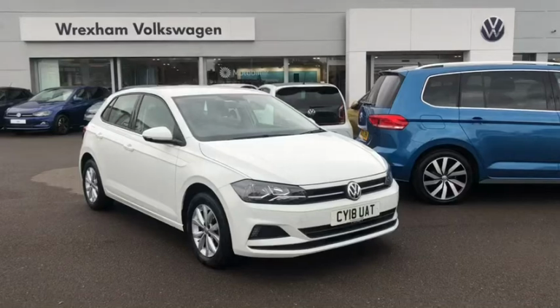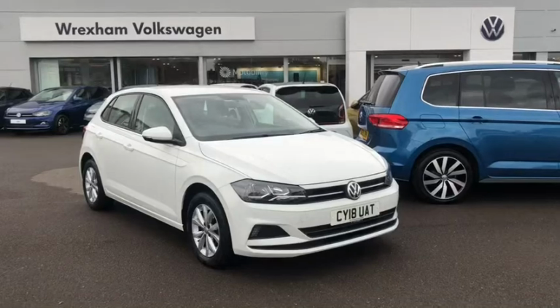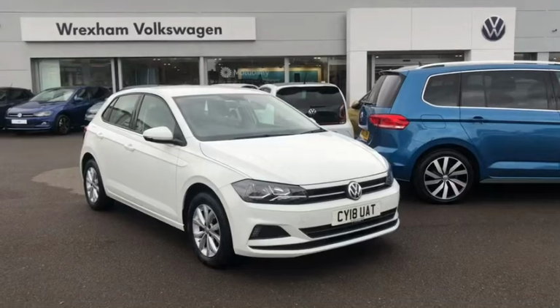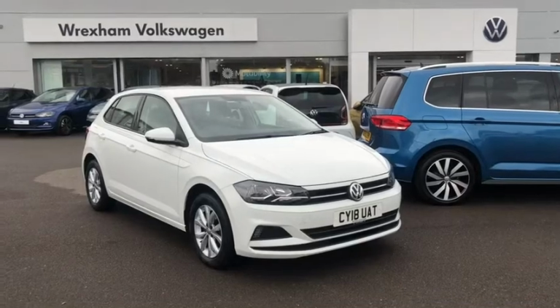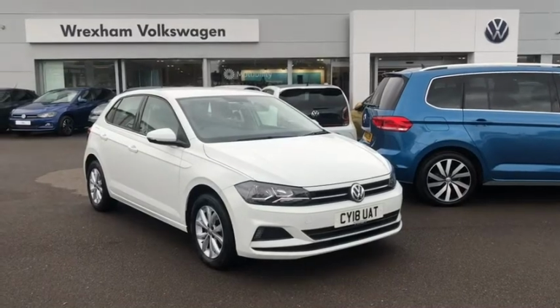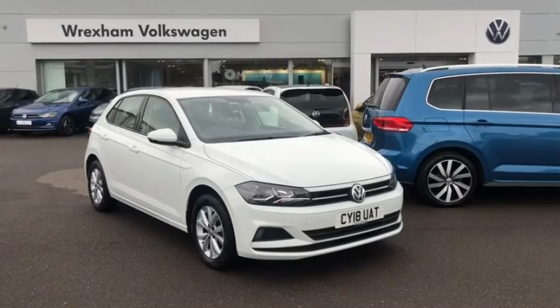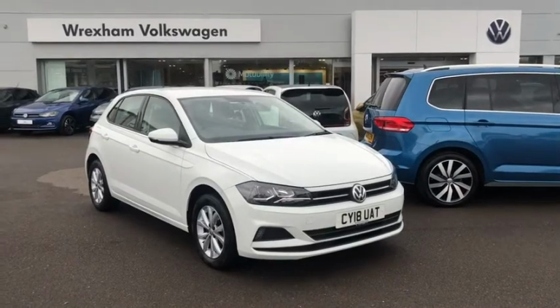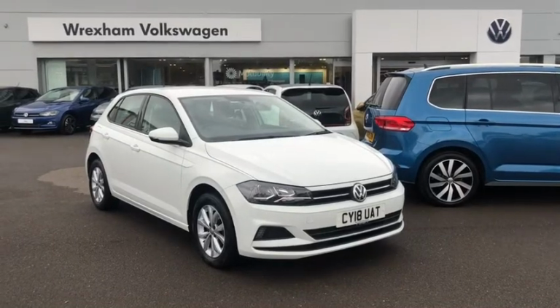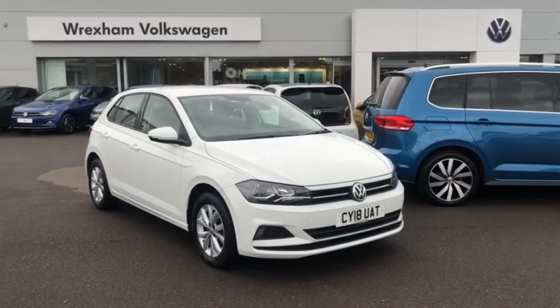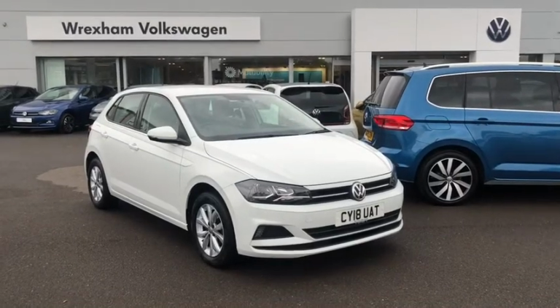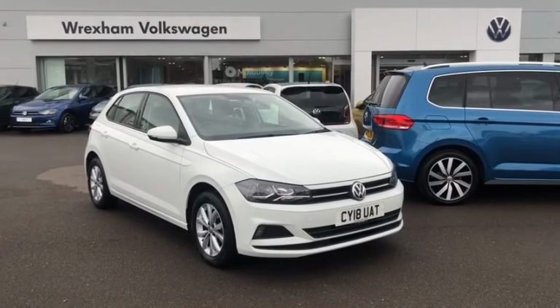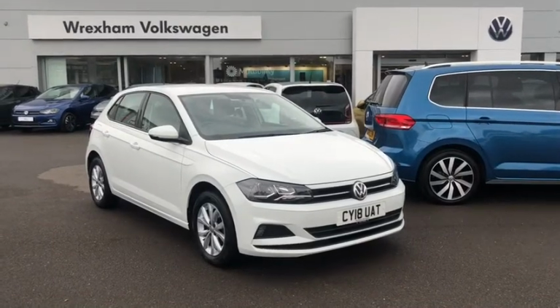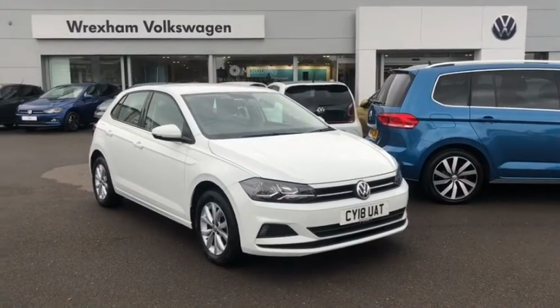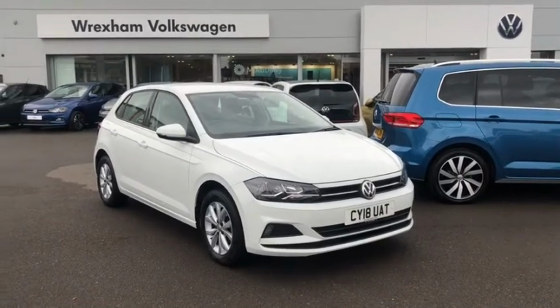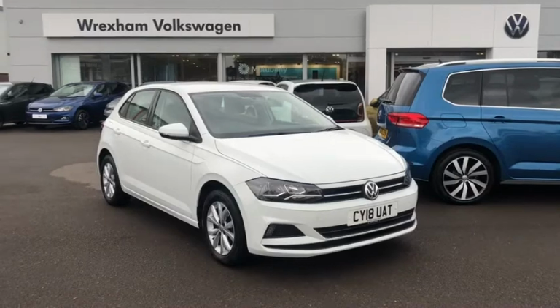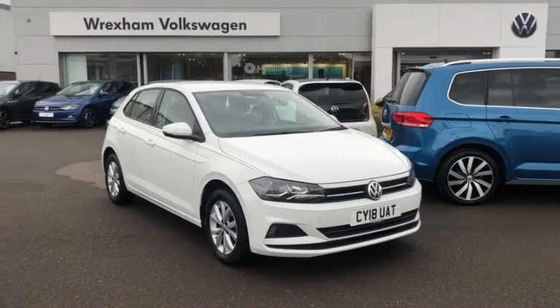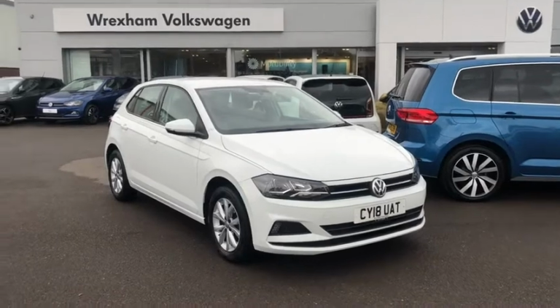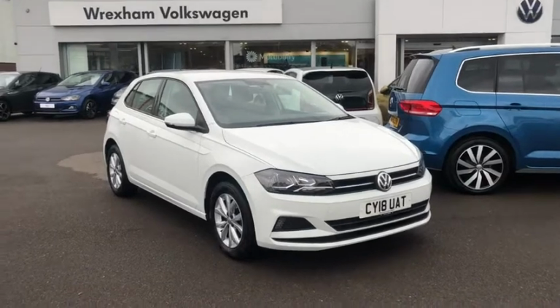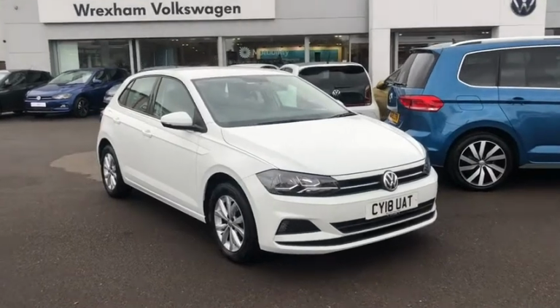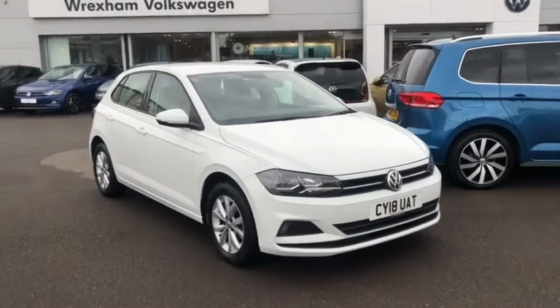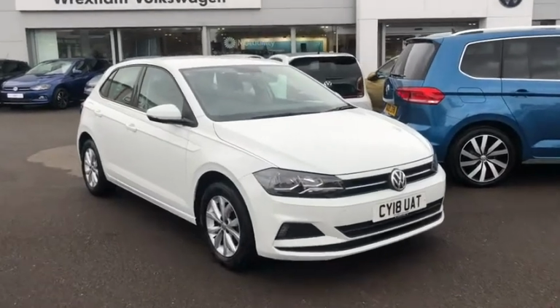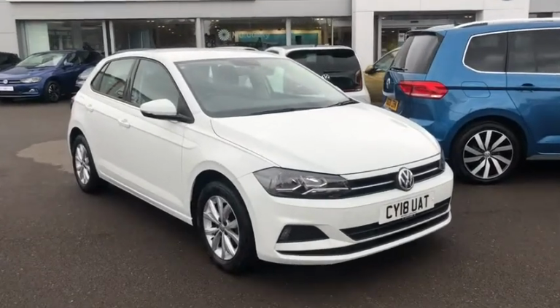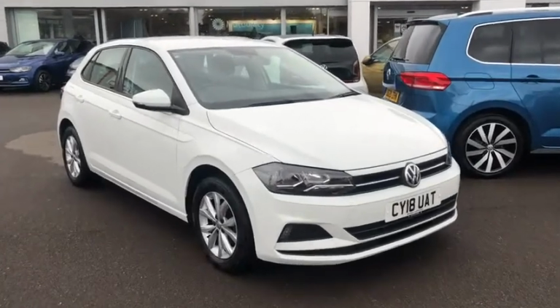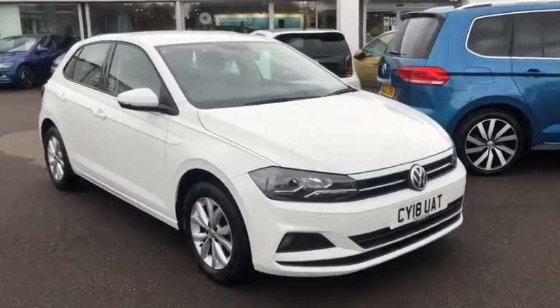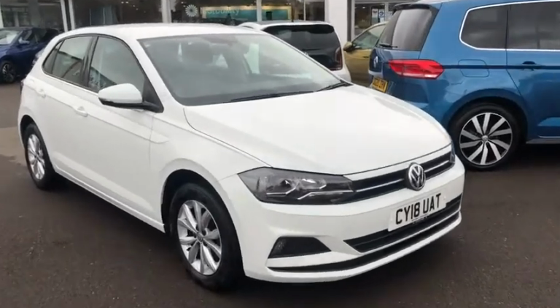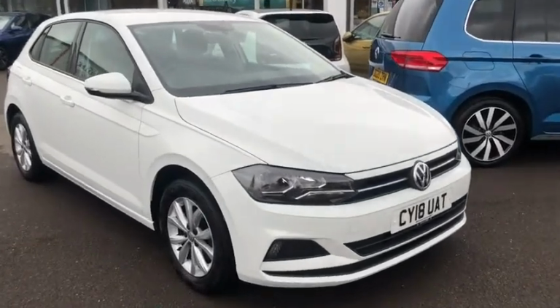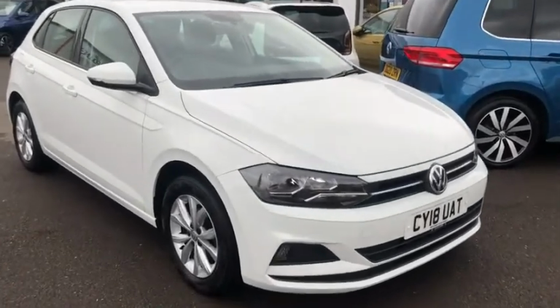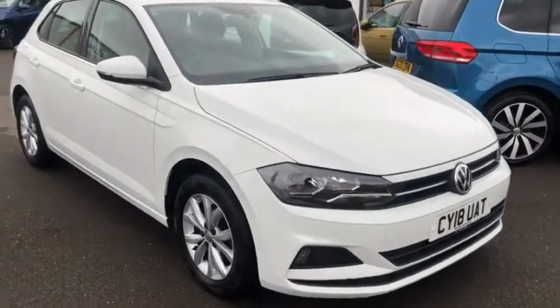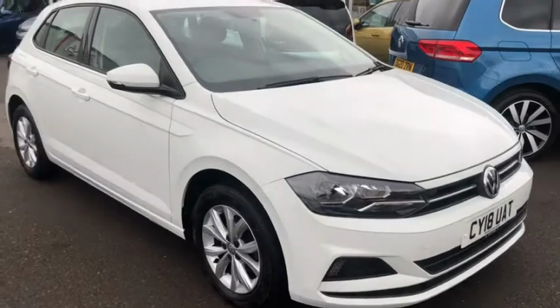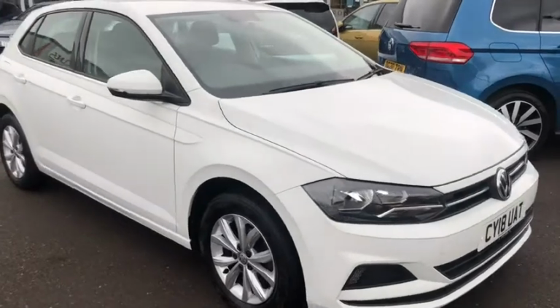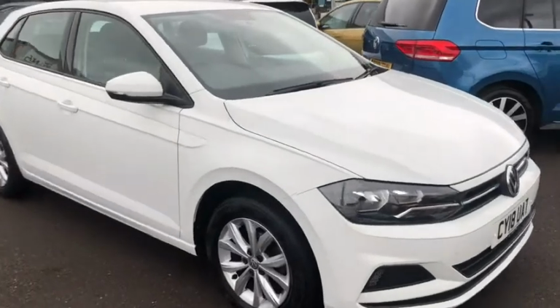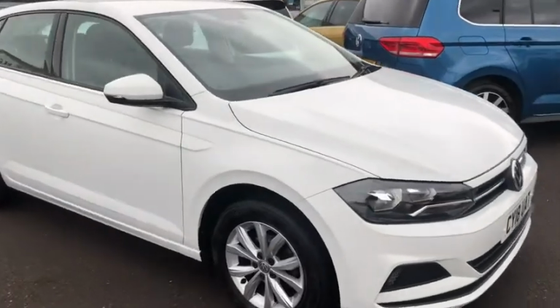Hi and welcome back to Wrexham Volkswagen. My name is Shannon and today I'll be giving you a tour of this stunning Volkswagen Polo finished in a lovely pure white paint. This is the 1 litre petrol manual that's covered over 28,000 miles.